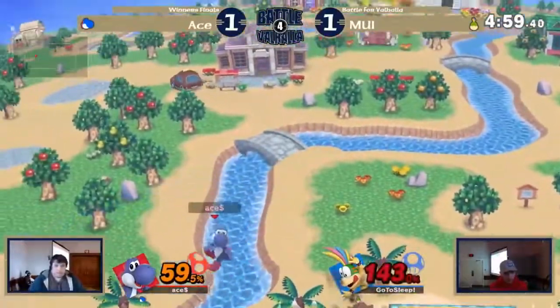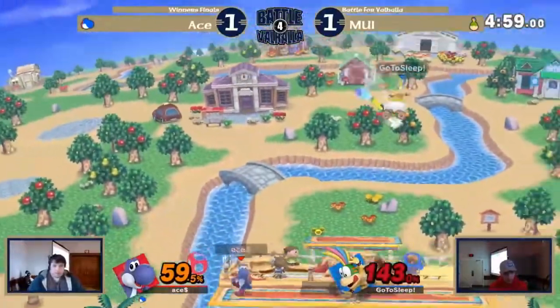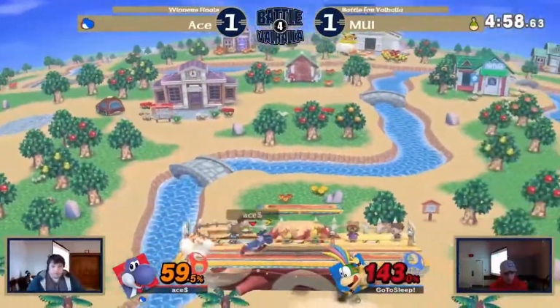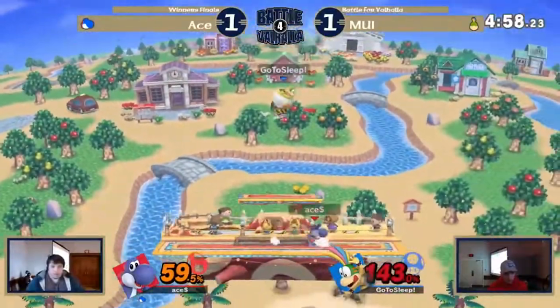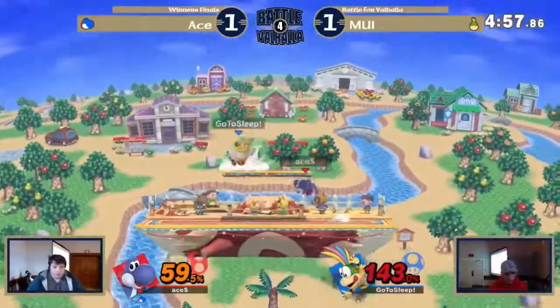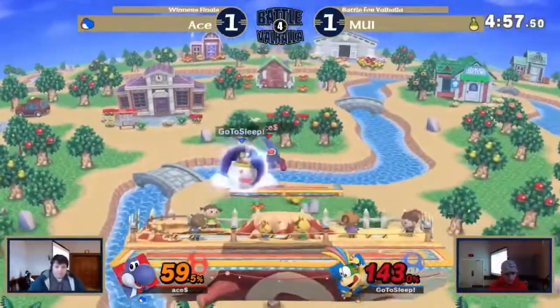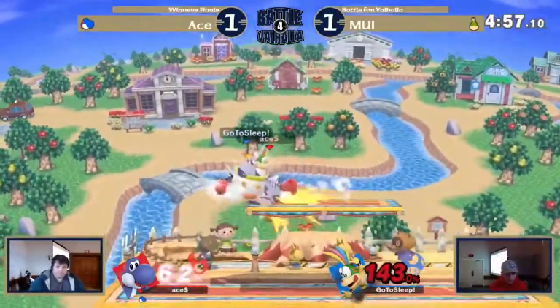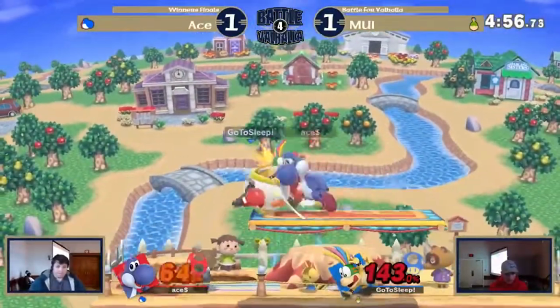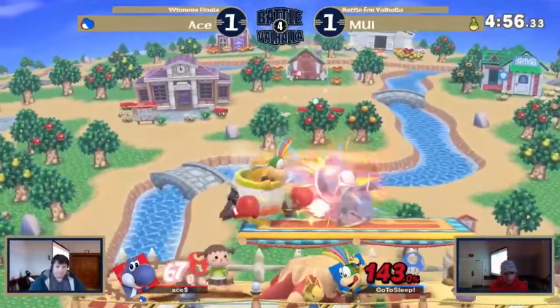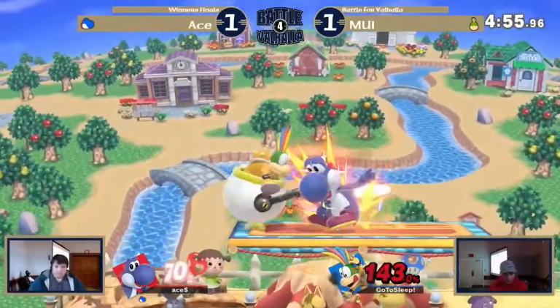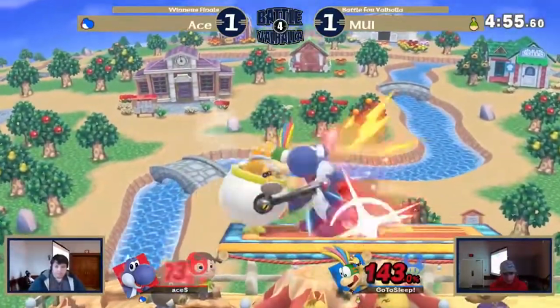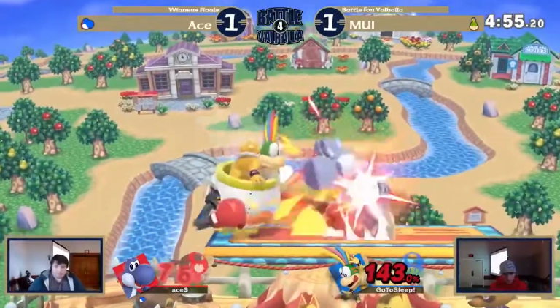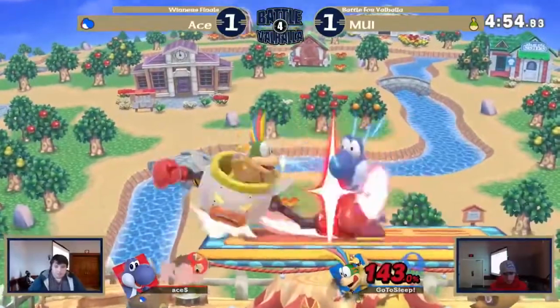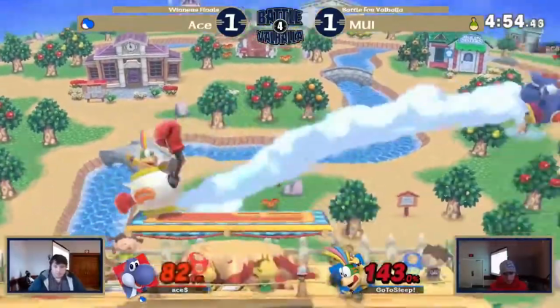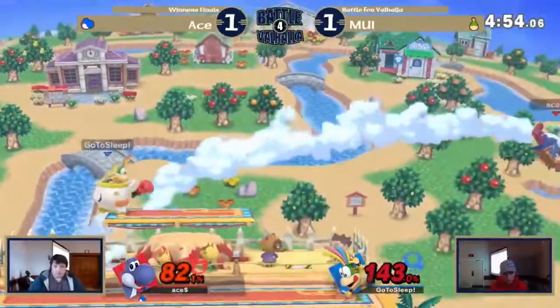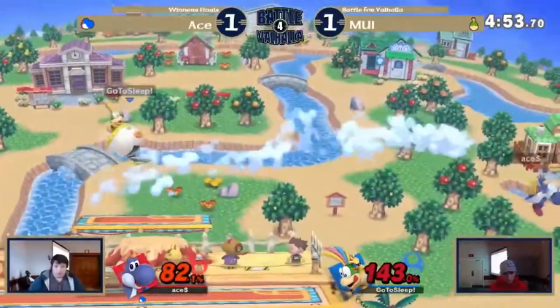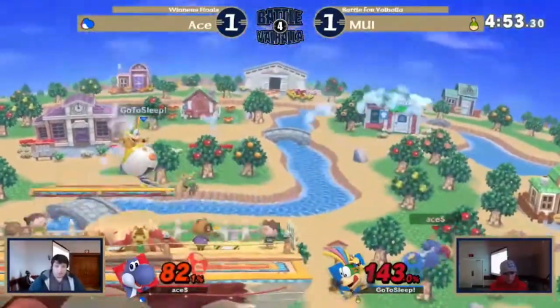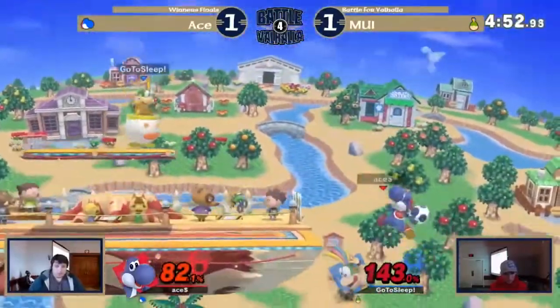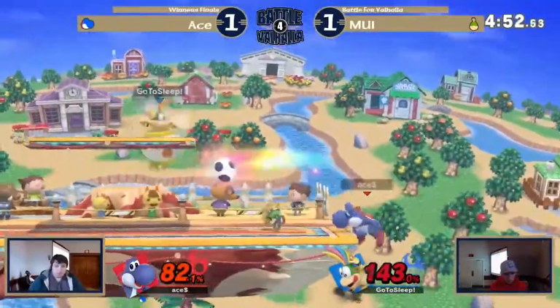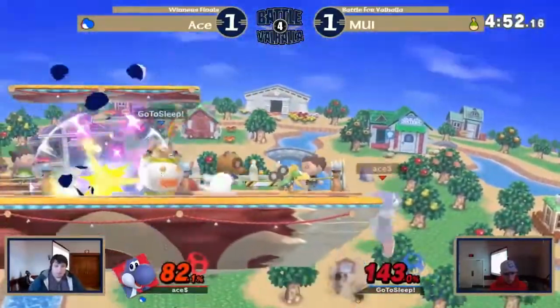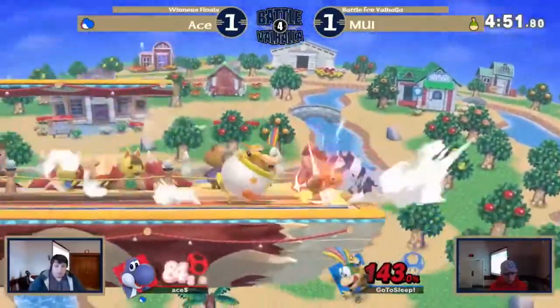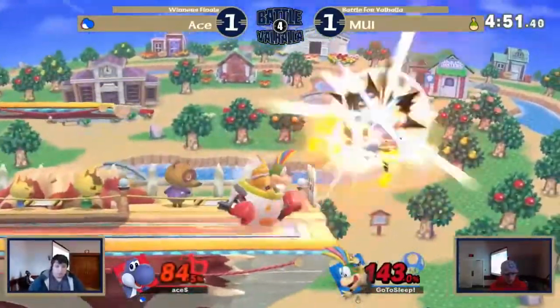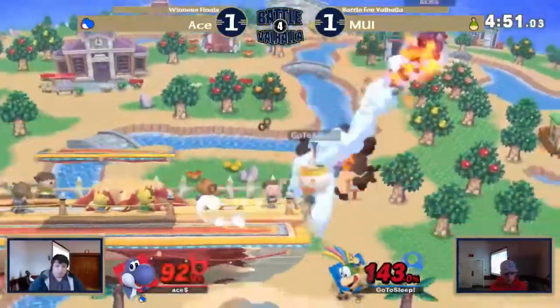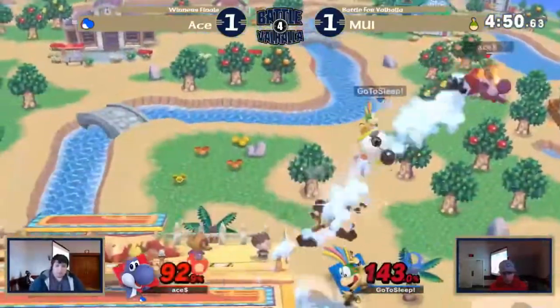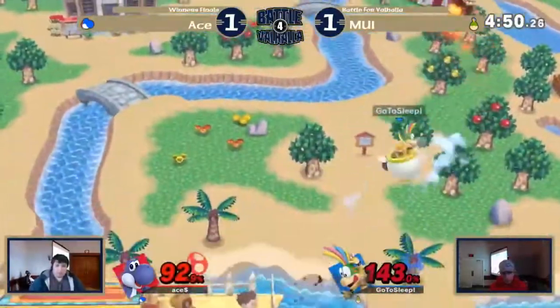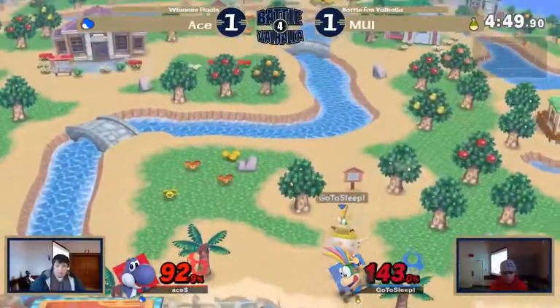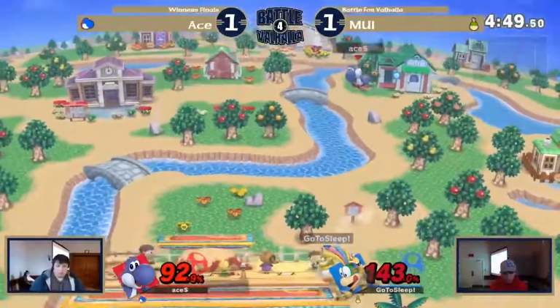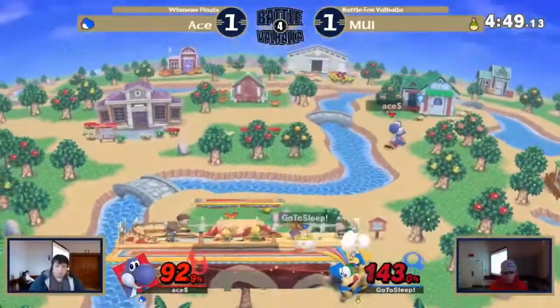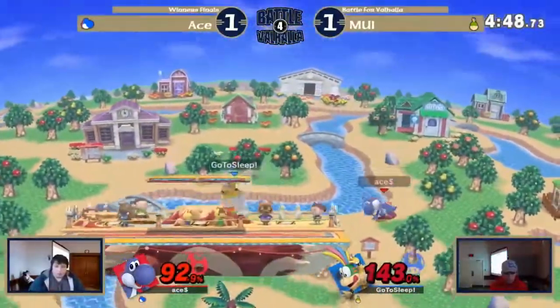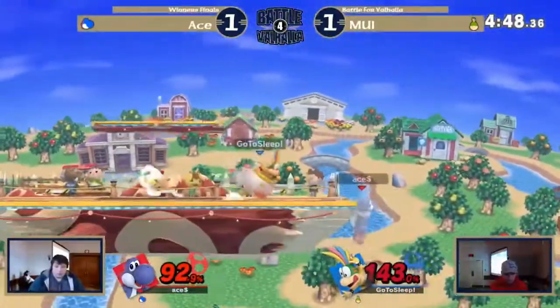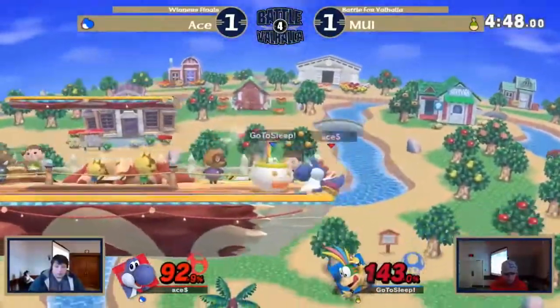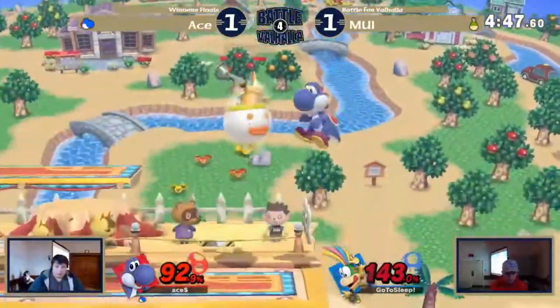I like how people are dropping shield for that. That will shield break. They know that. Yeah, but it can also kill — that's the toss up. Either you parry it, spot dodge, roll, or get hit.